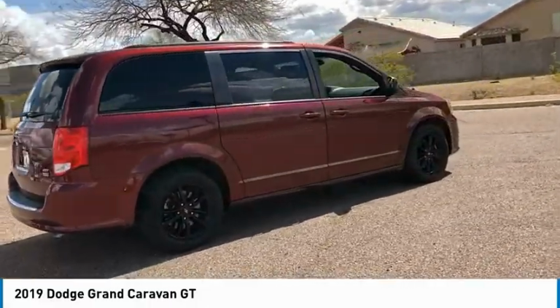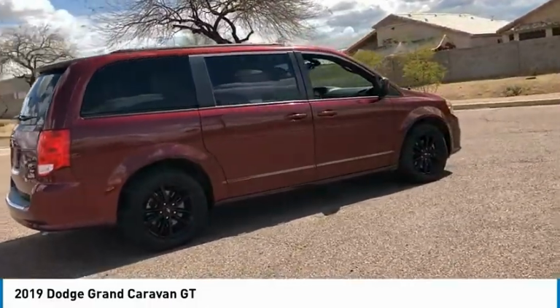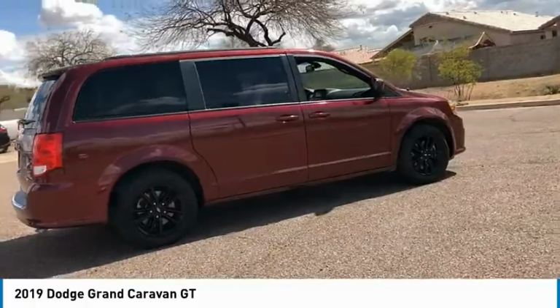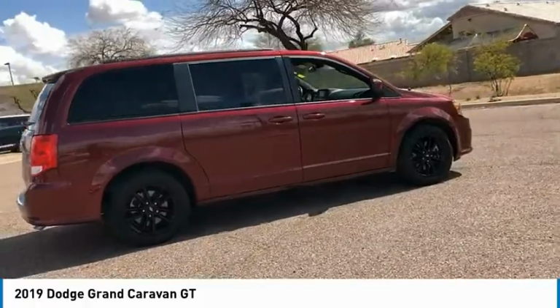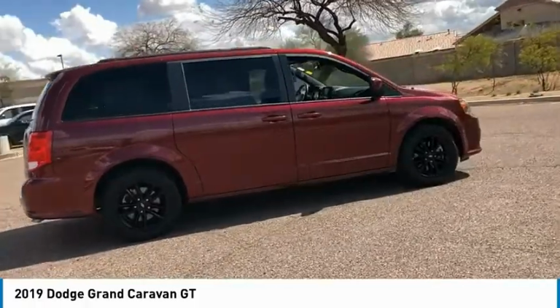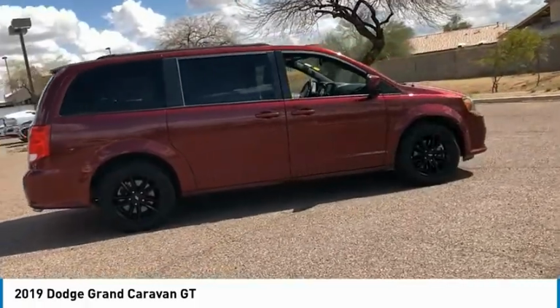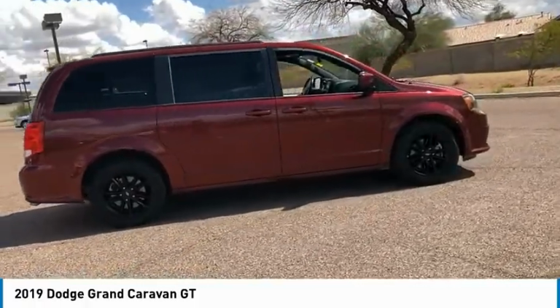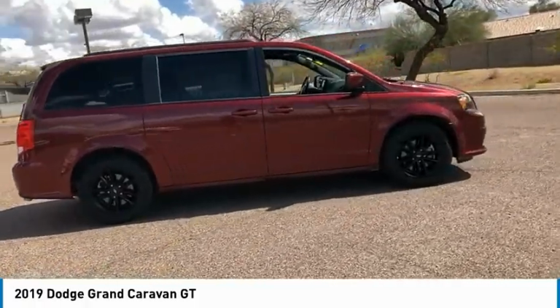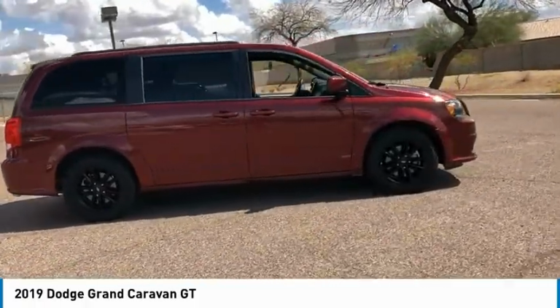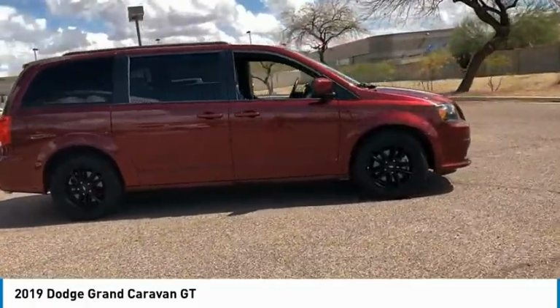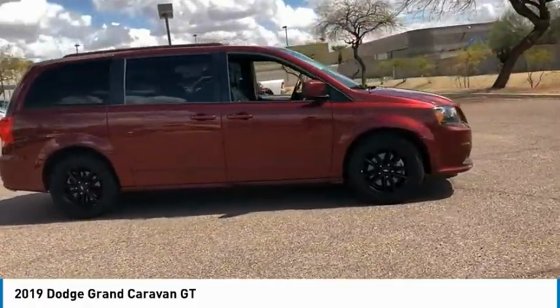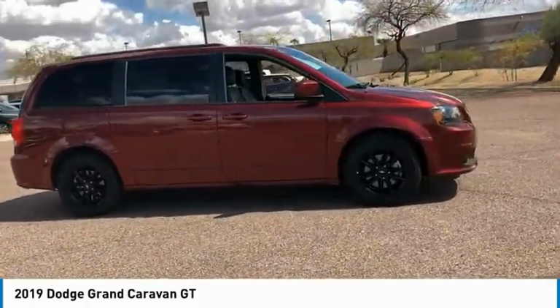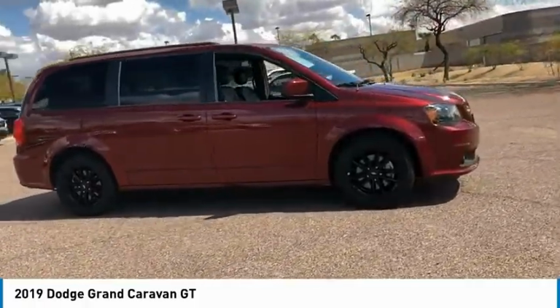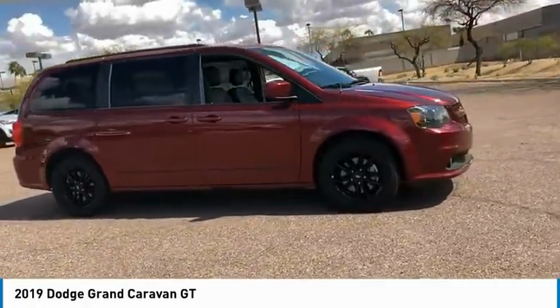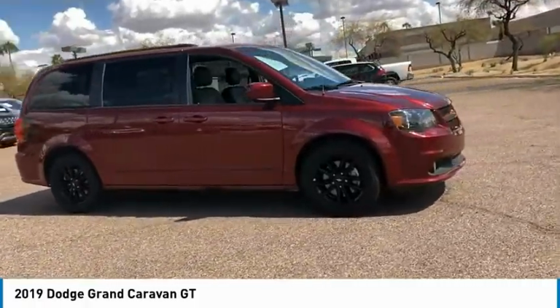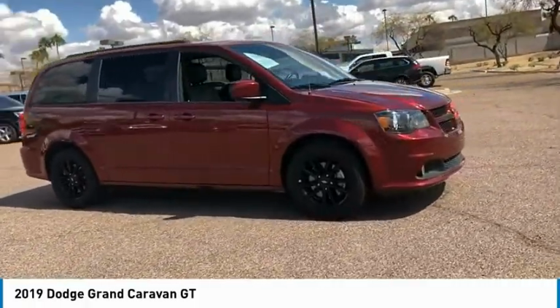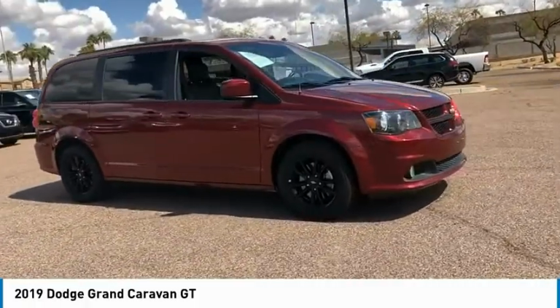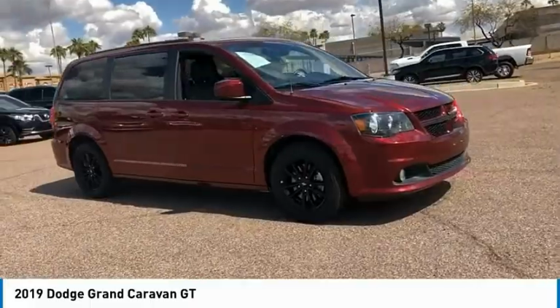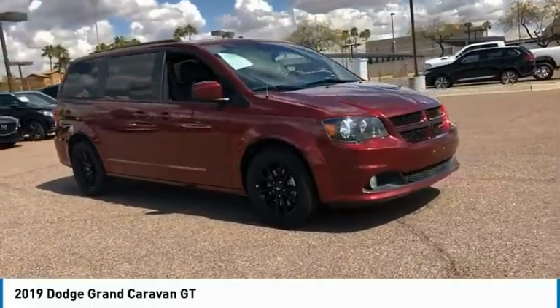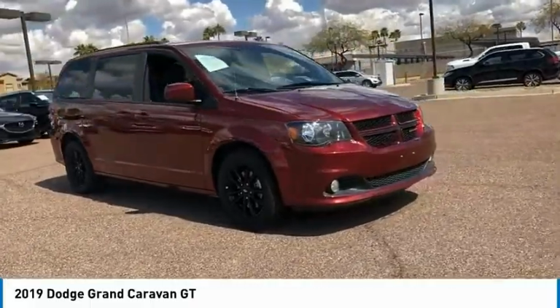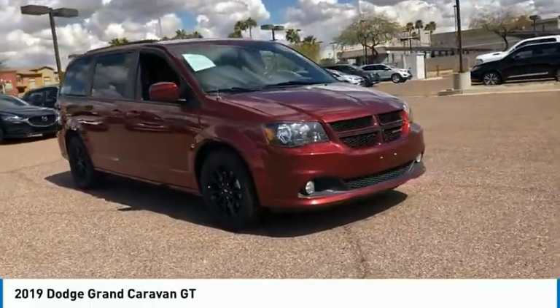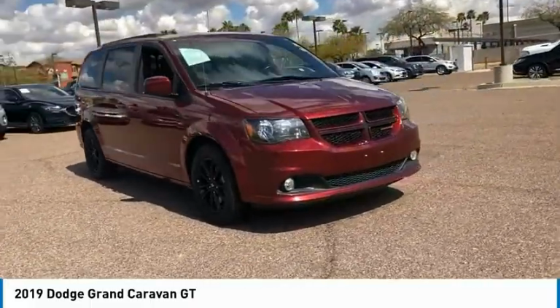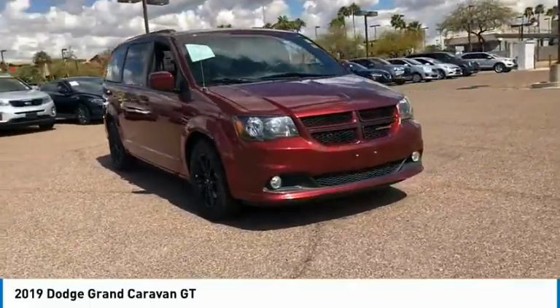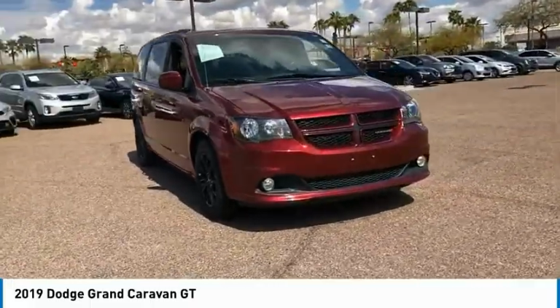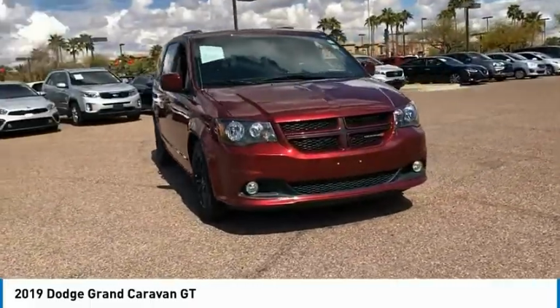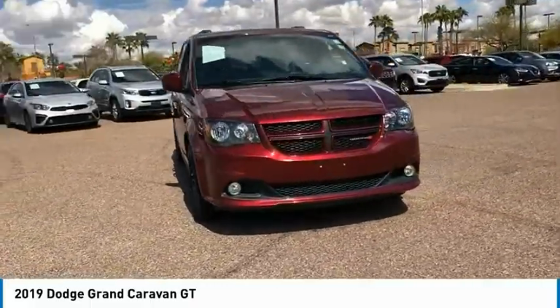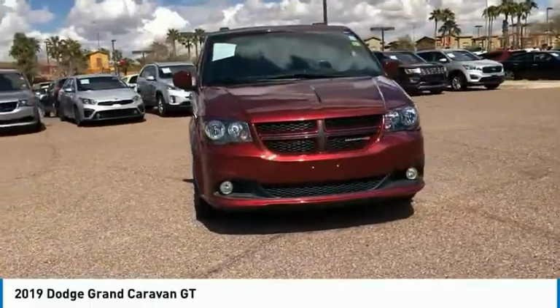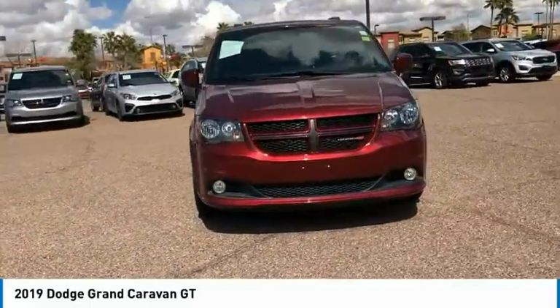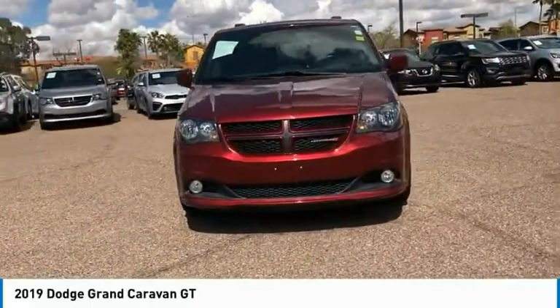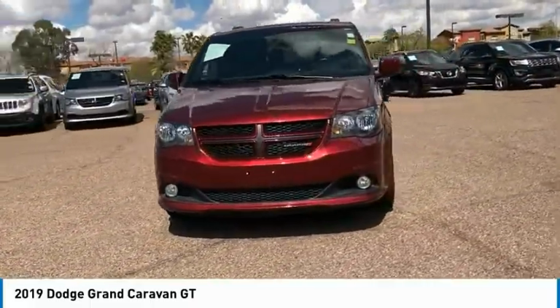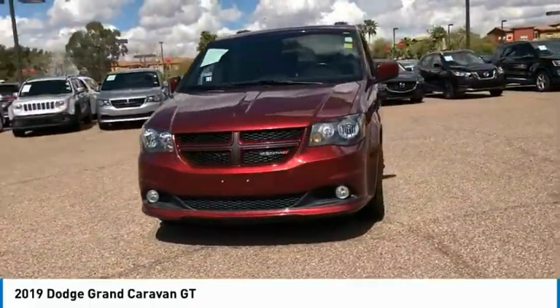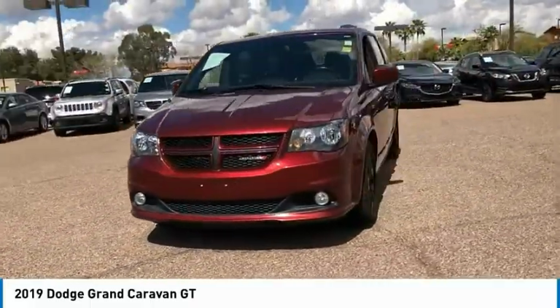Versatile cargo storage, and enough entertainment features to keep the kids entertained on road trips. And is priced below $25,000. This vehicle has less than 40,000 miles.